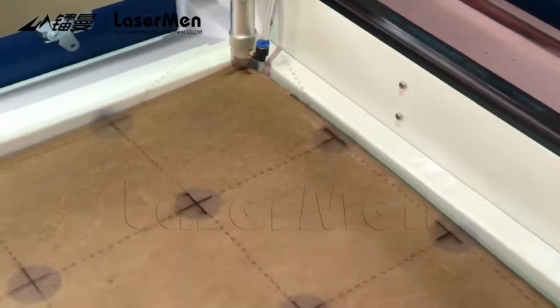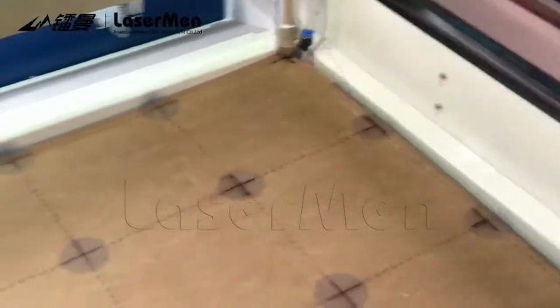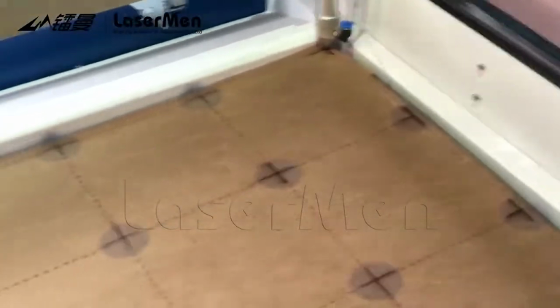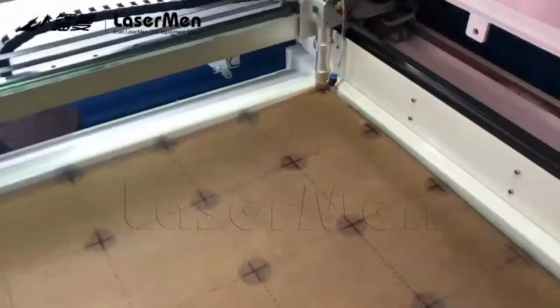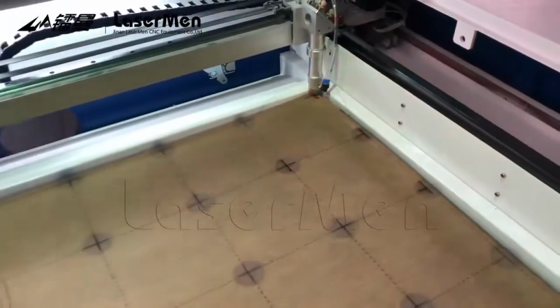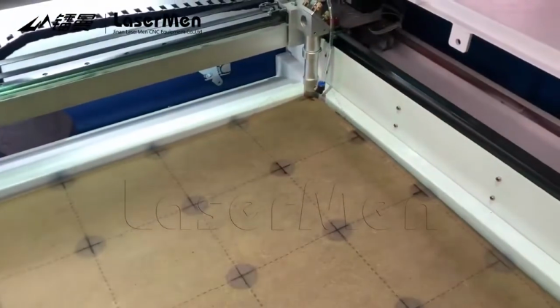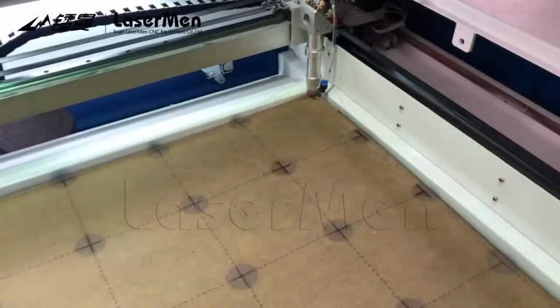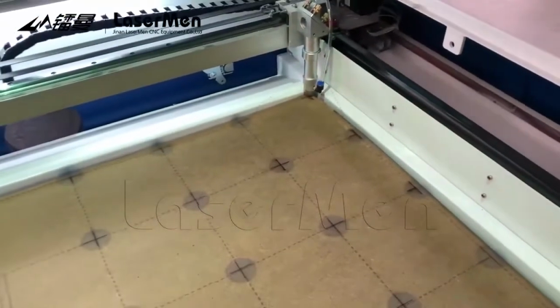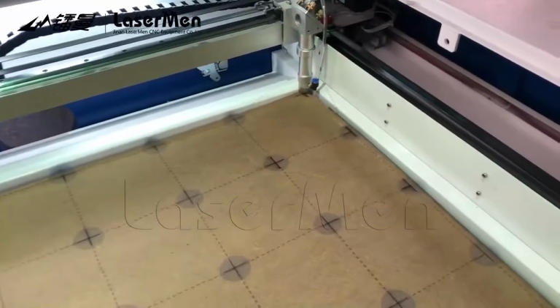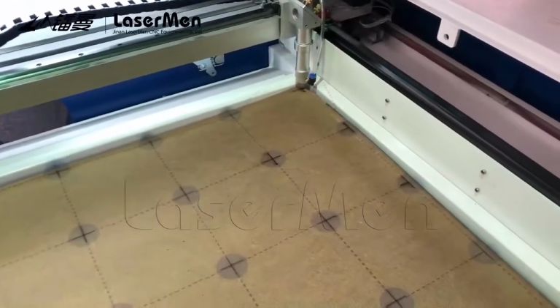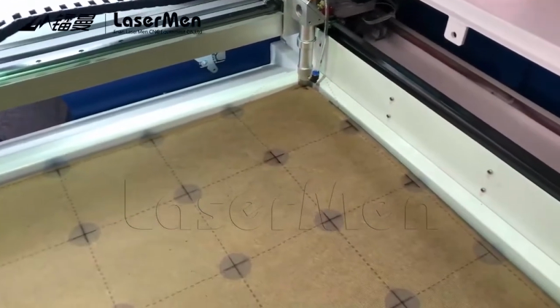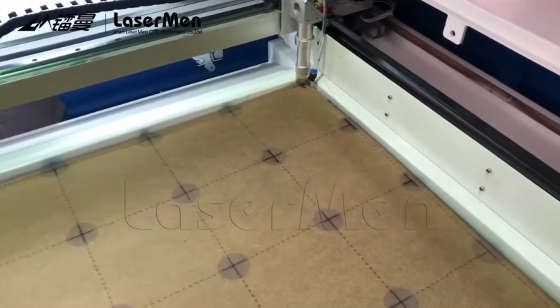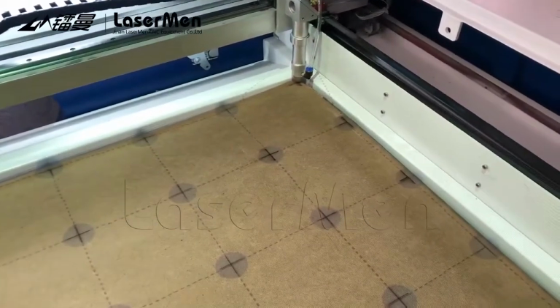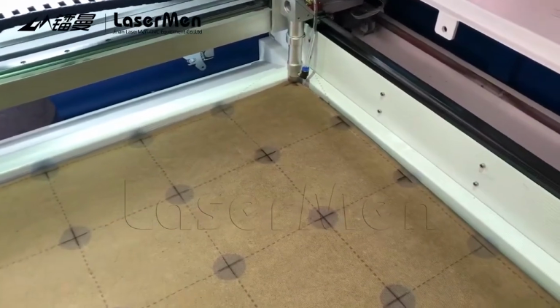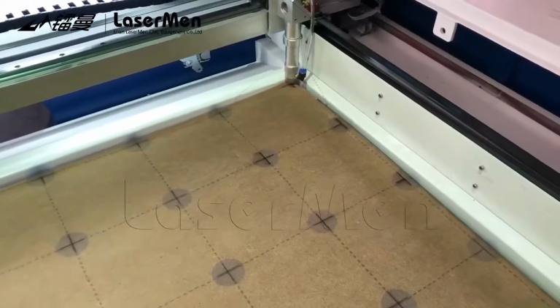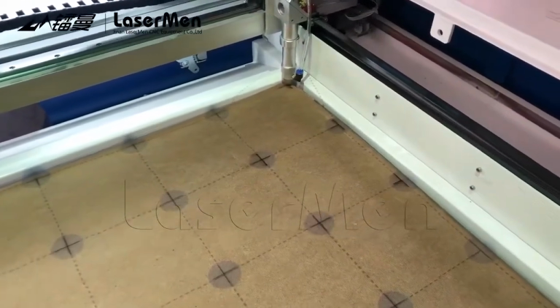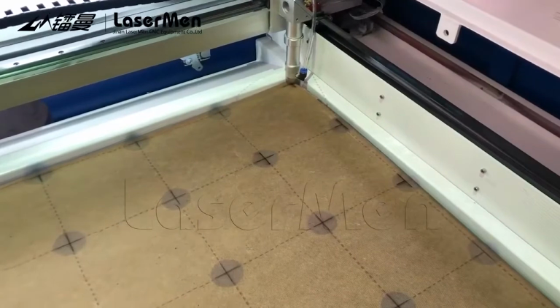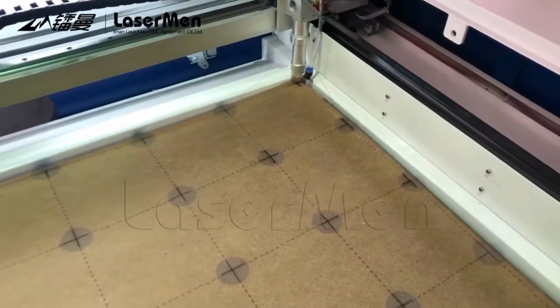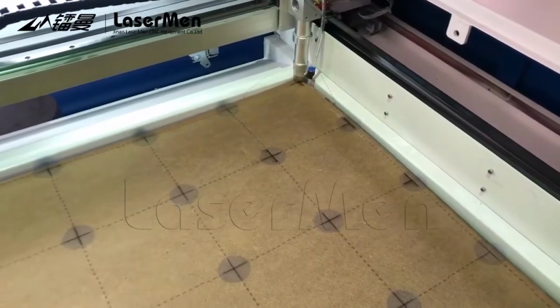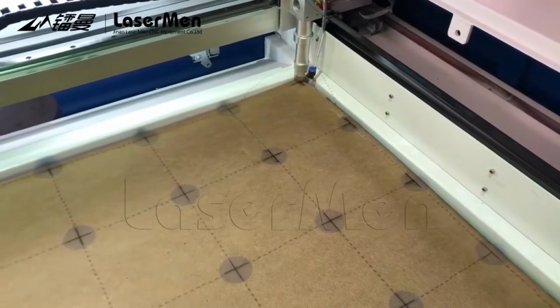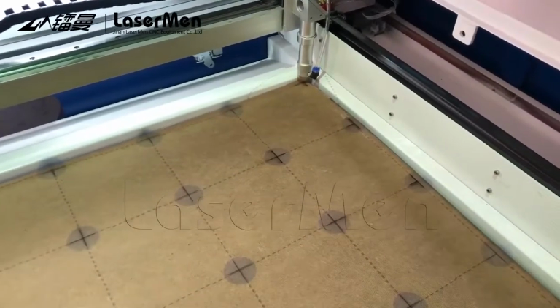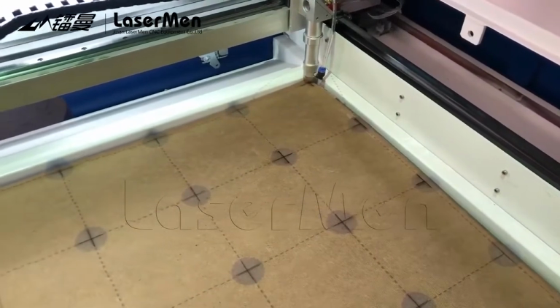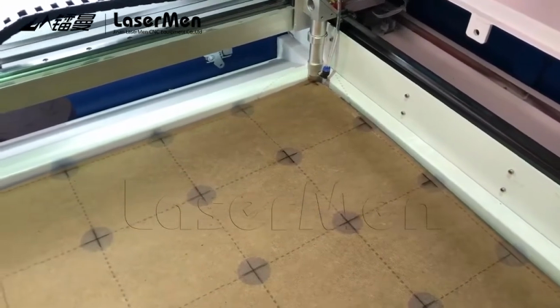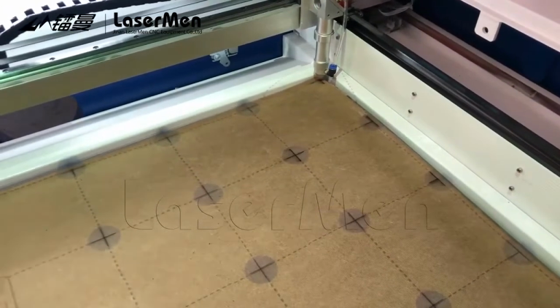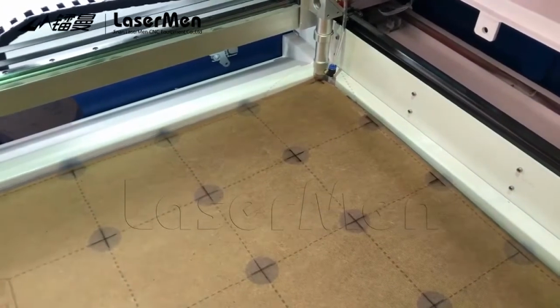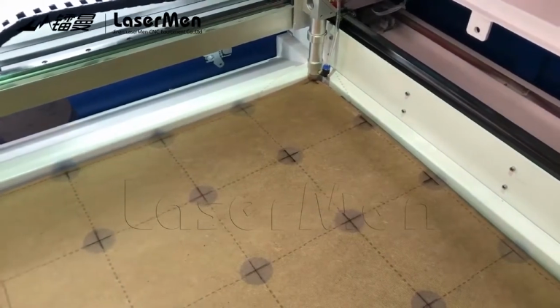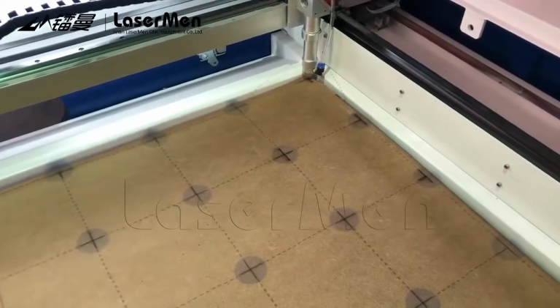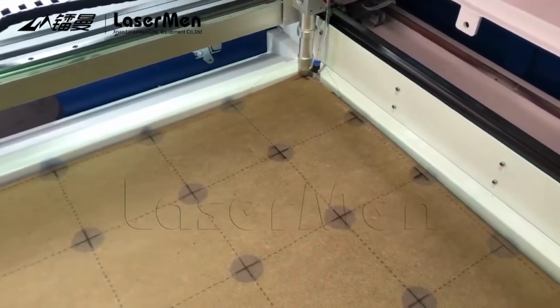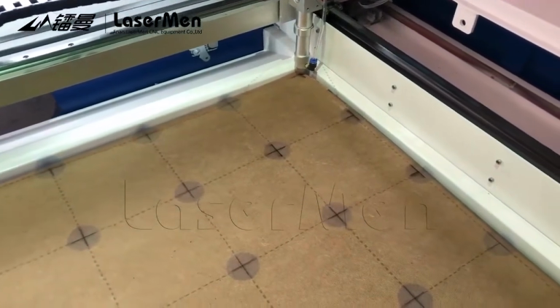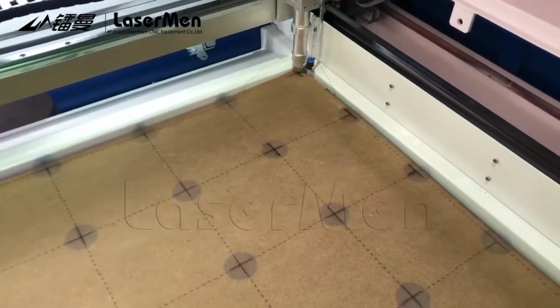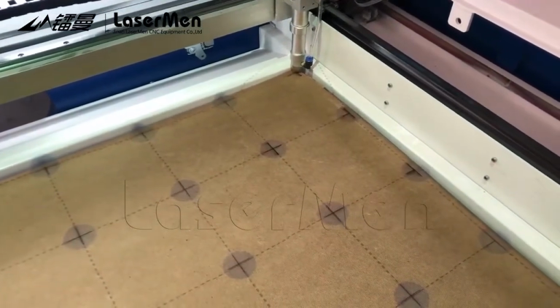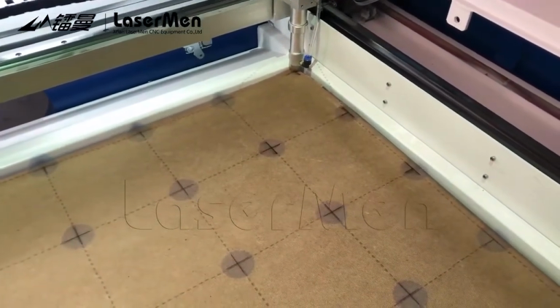Please pay attention: when you adjust and calibrate the dots, do not move and do not shake the projector.